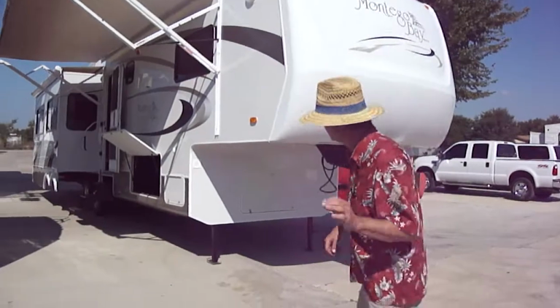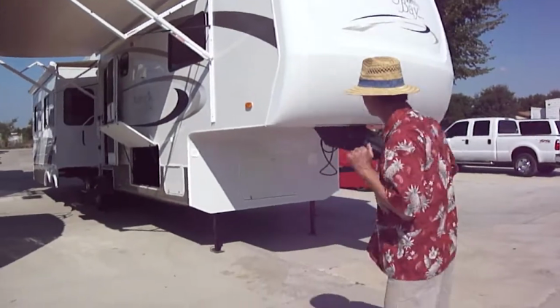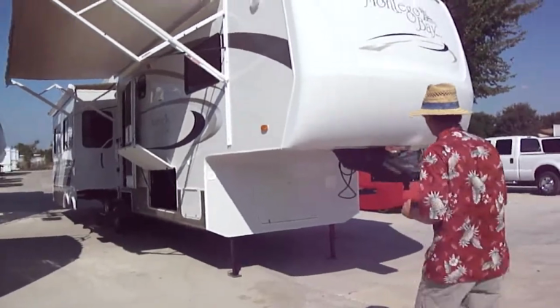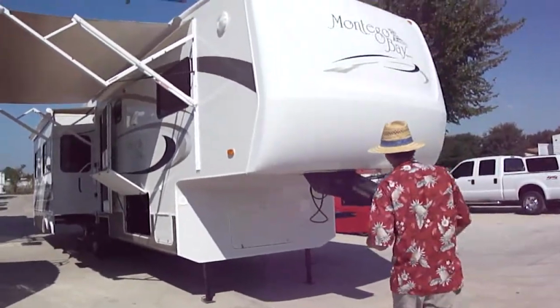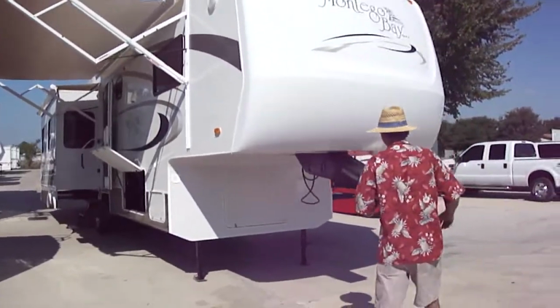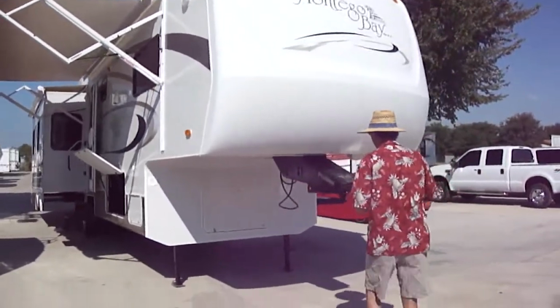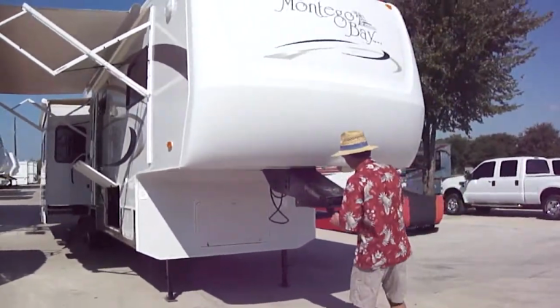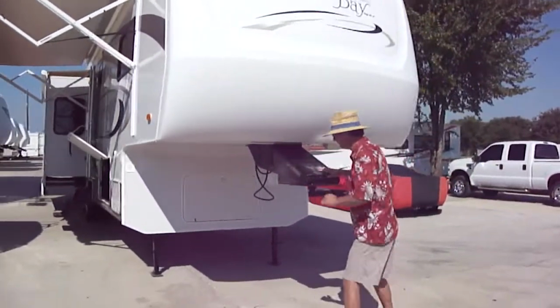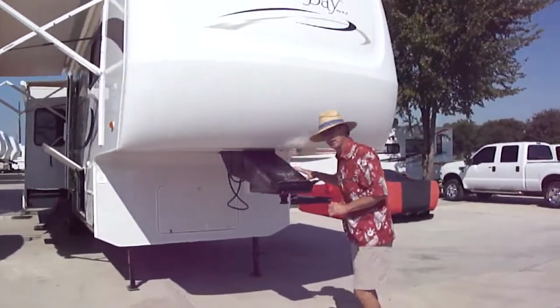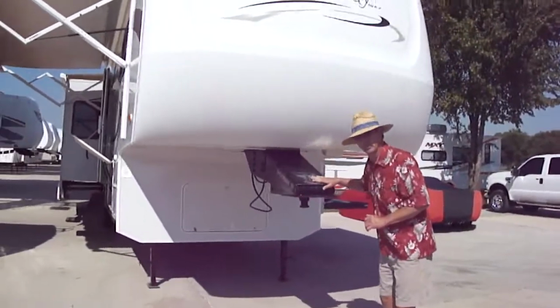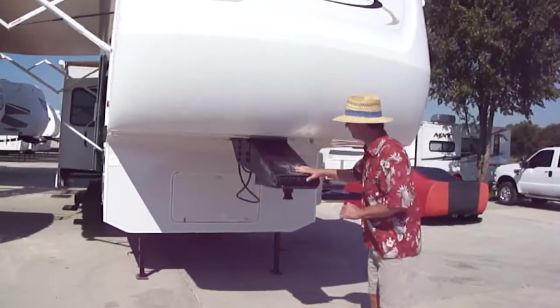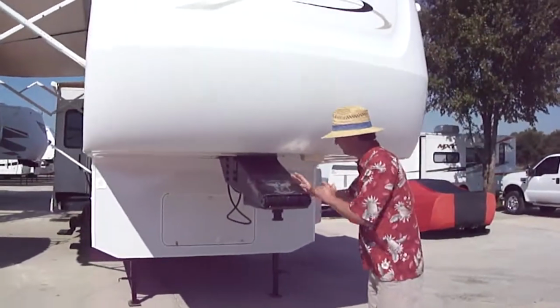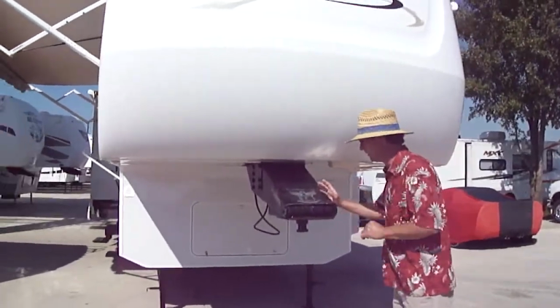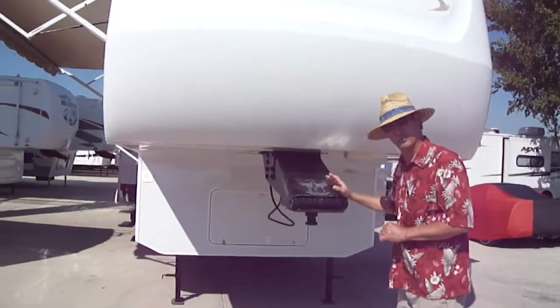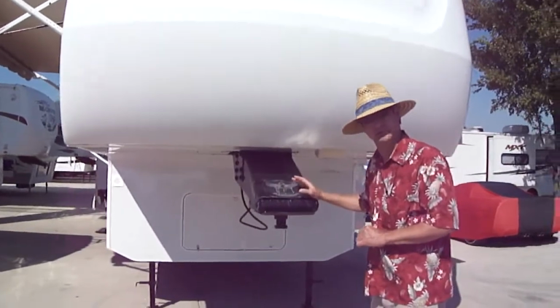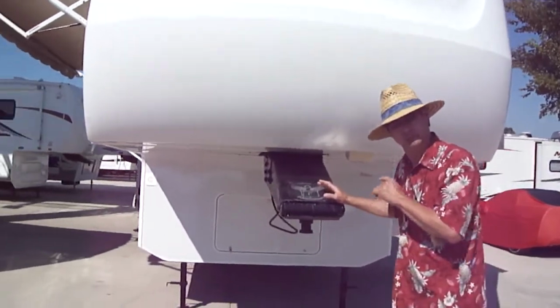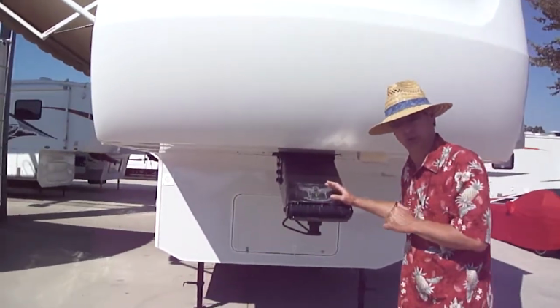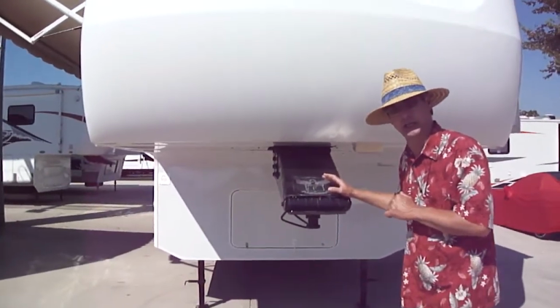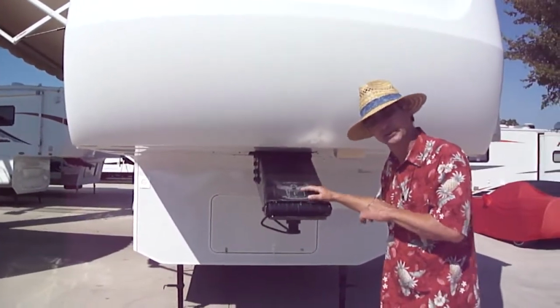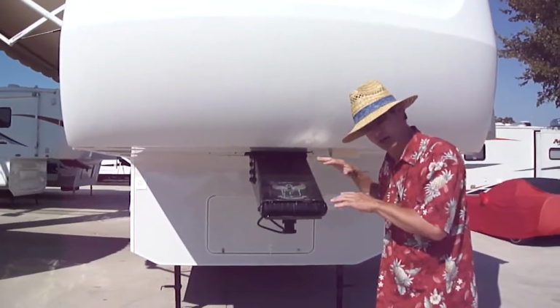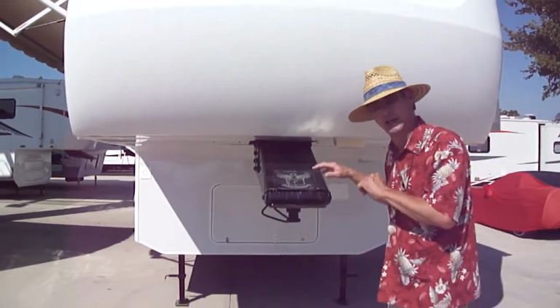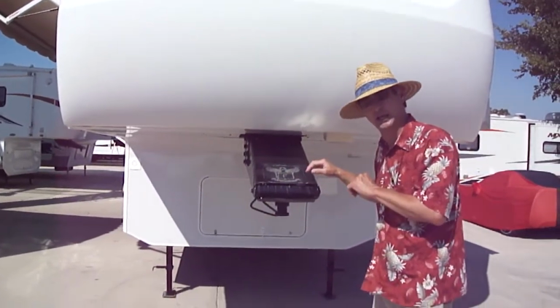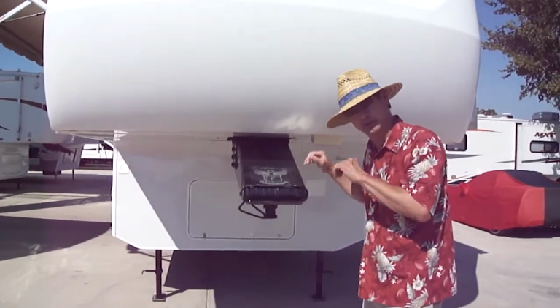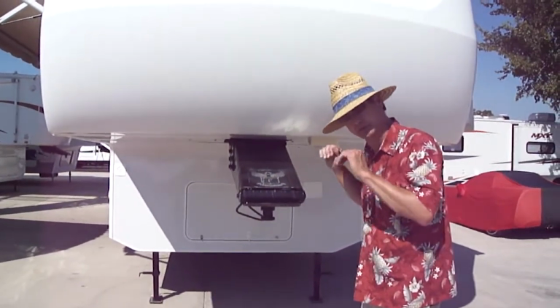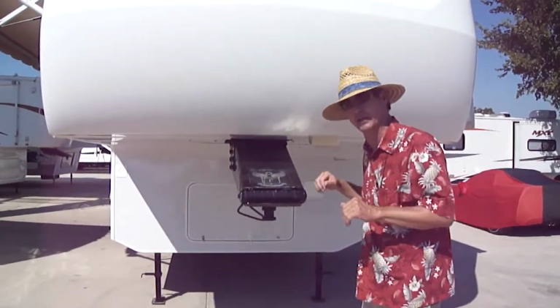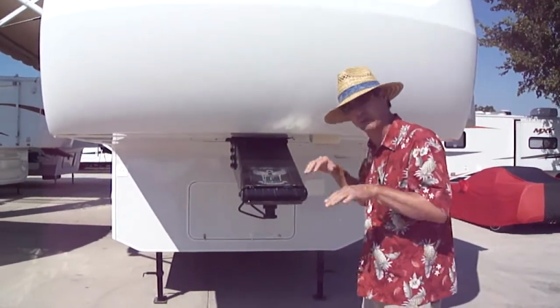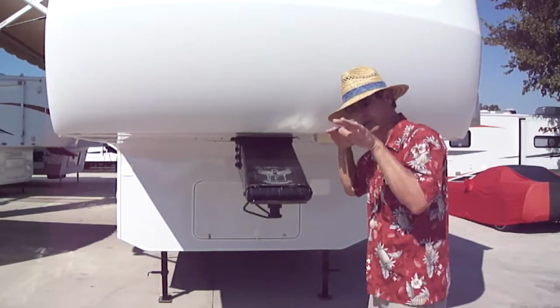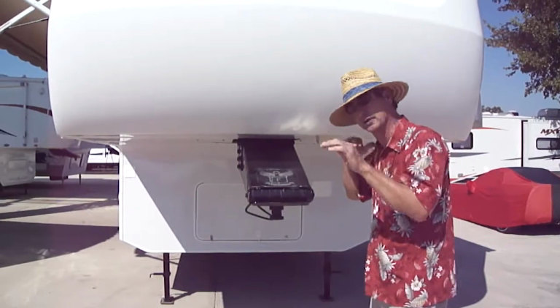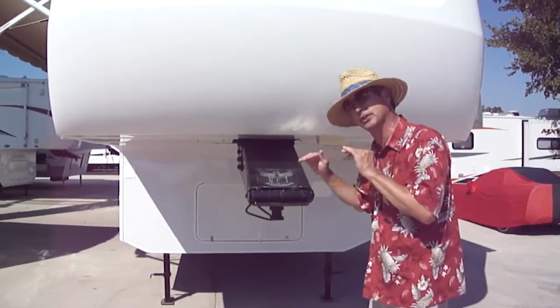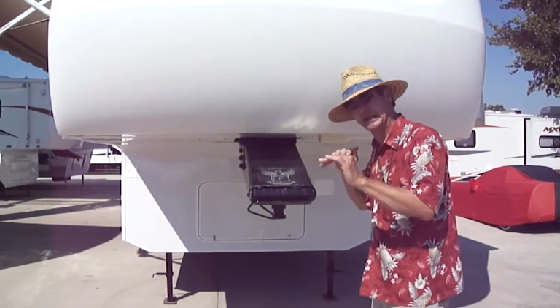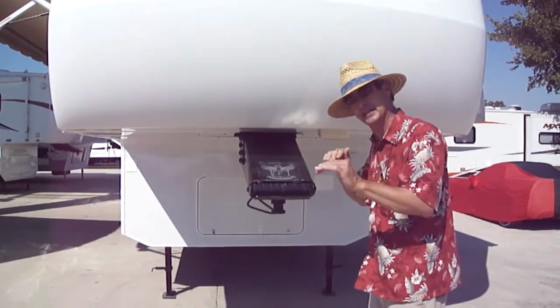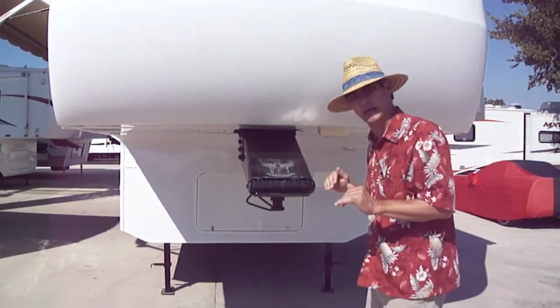The first thing I want to point out is the aftermarket 5th Airborne 5th wheel hitch. This is an air ride hitch, so as you're traveling down the road it helps stabilize that ride.